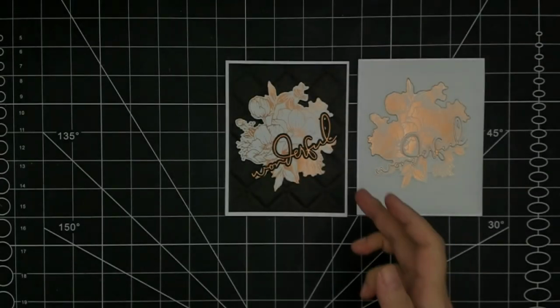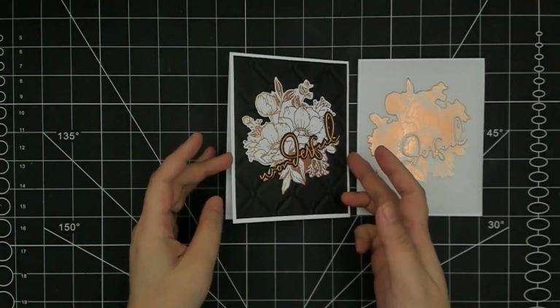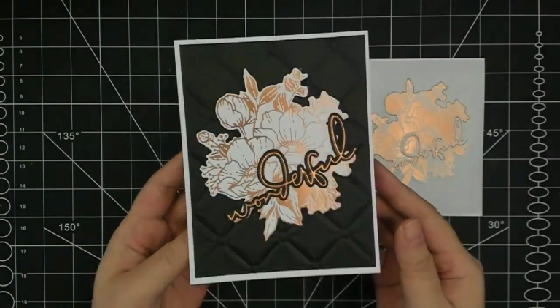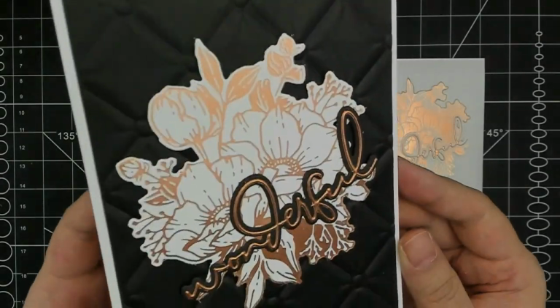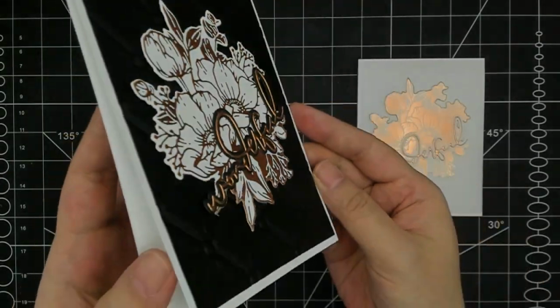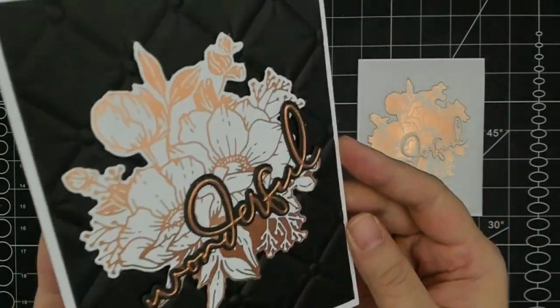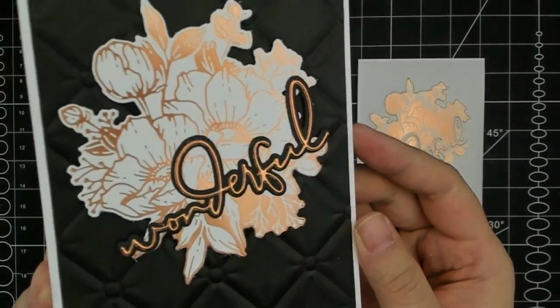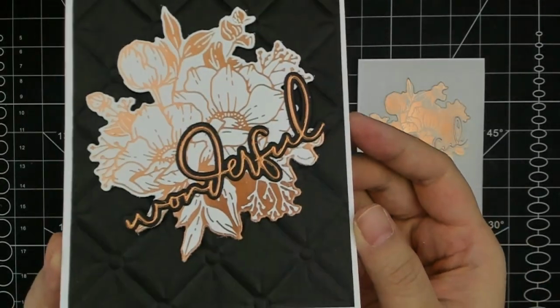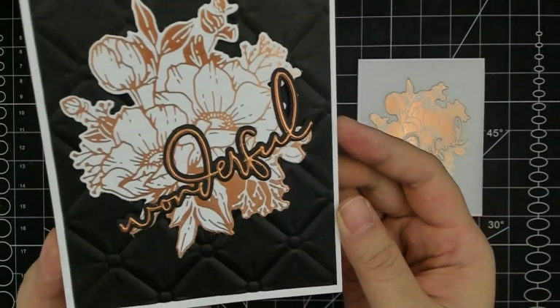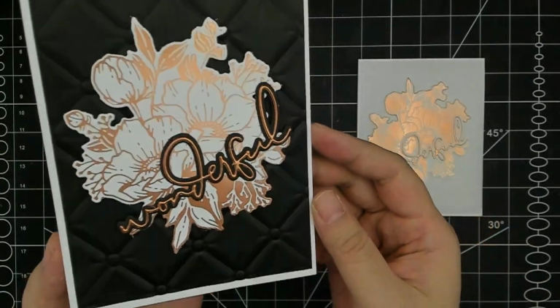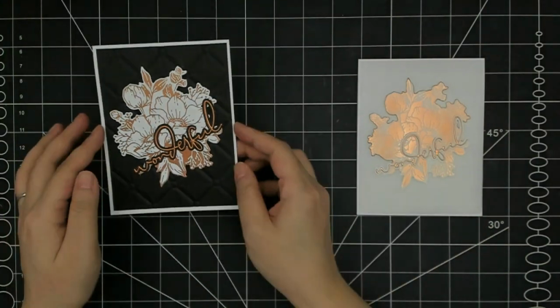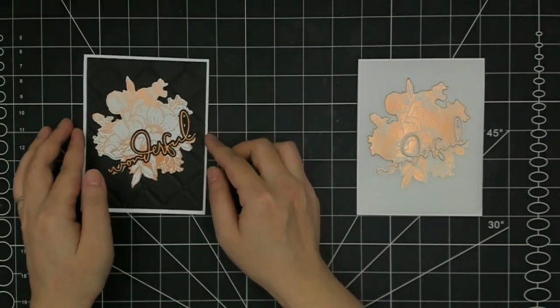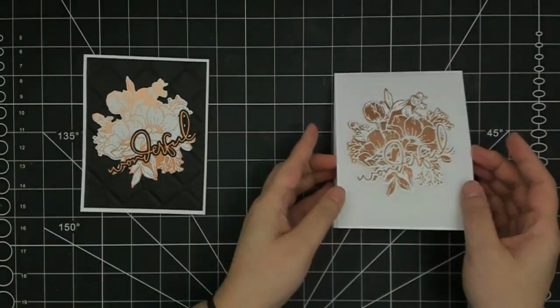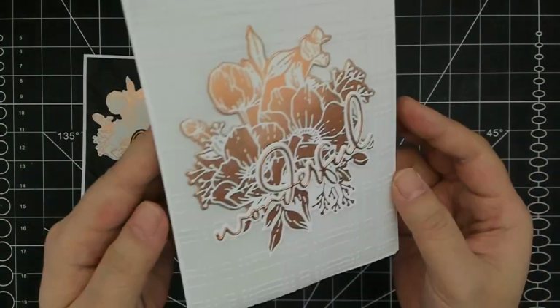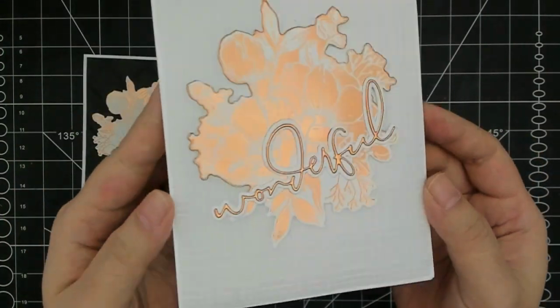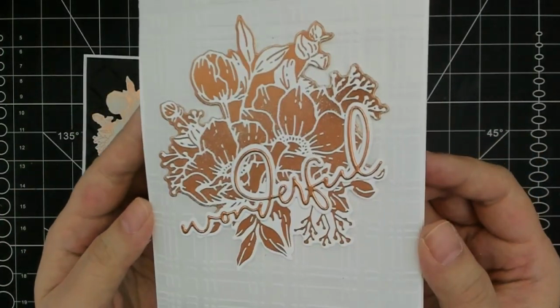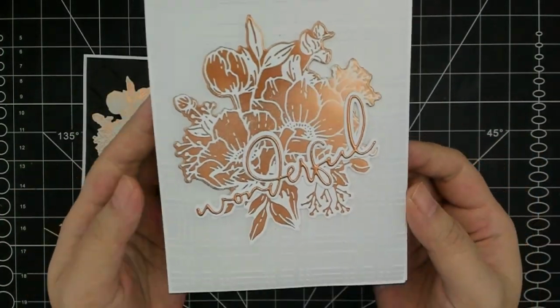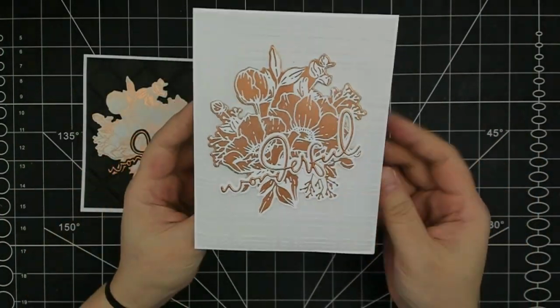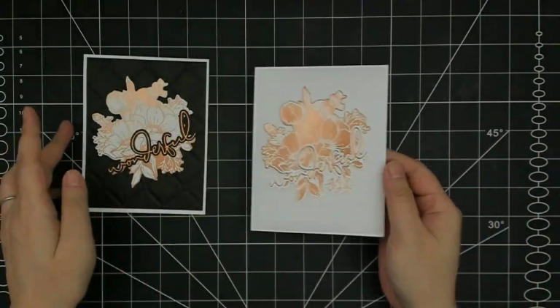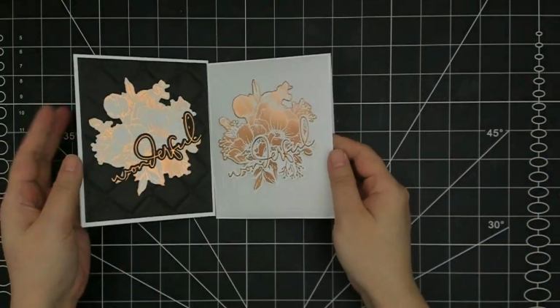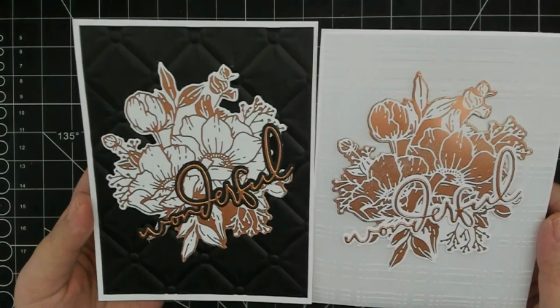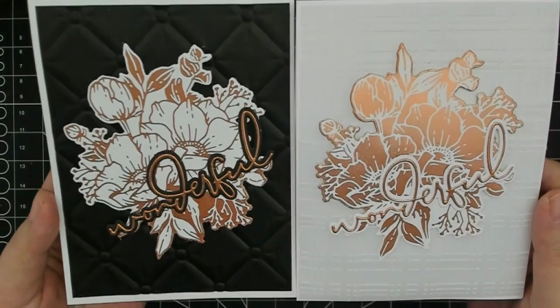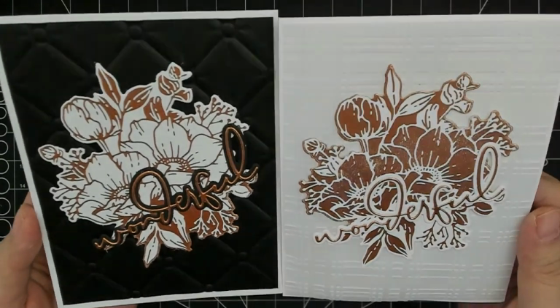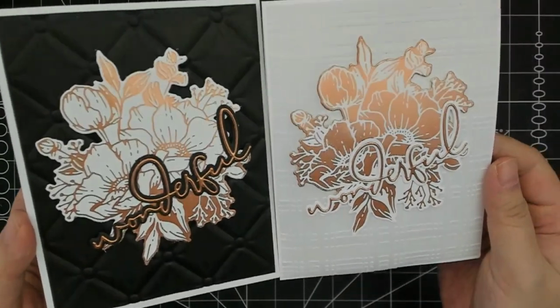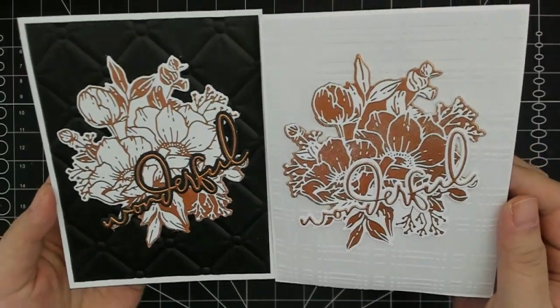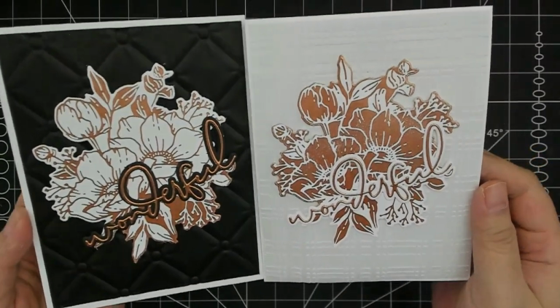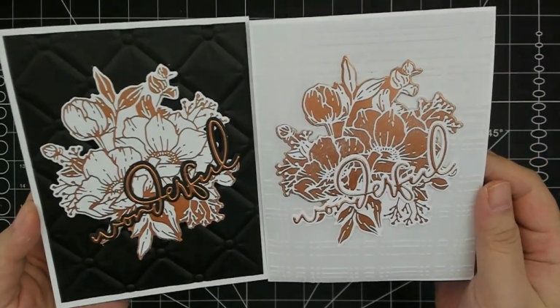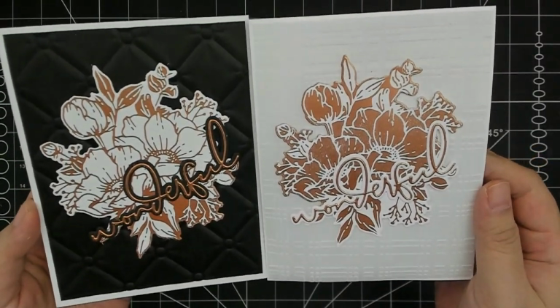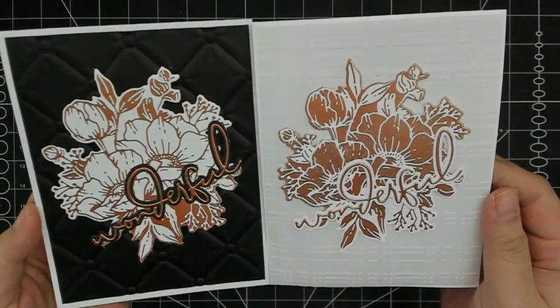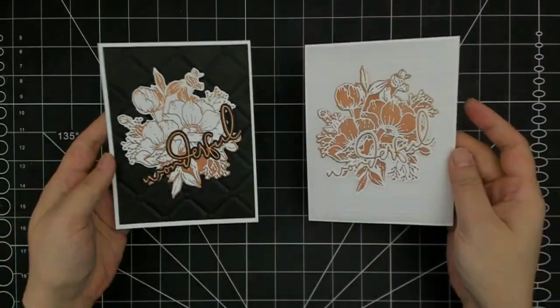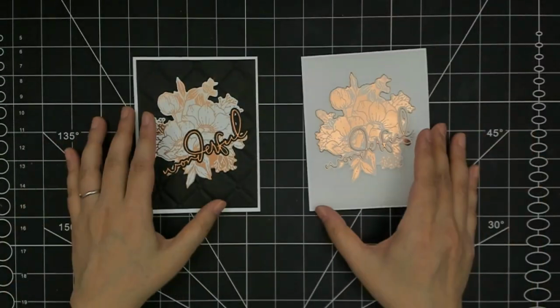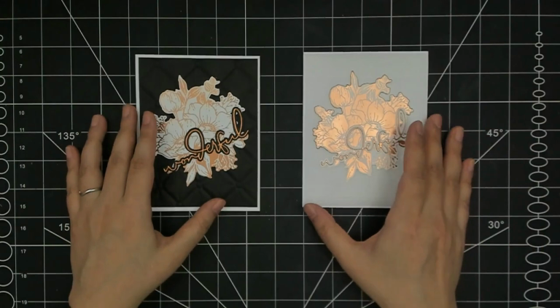Hello and welcome to my channel. My name is Lynn. How are you doing today? I am going to make these two cards using Yana's latest Anemone Blooms collection. So without further ado, let's make these.